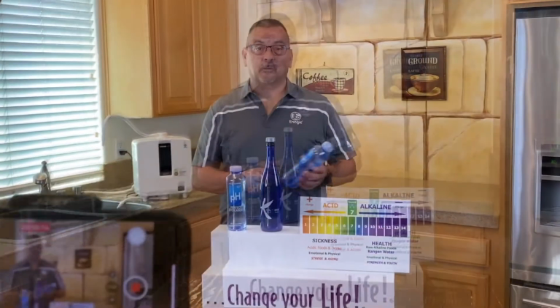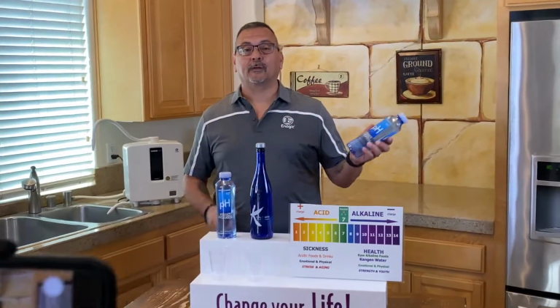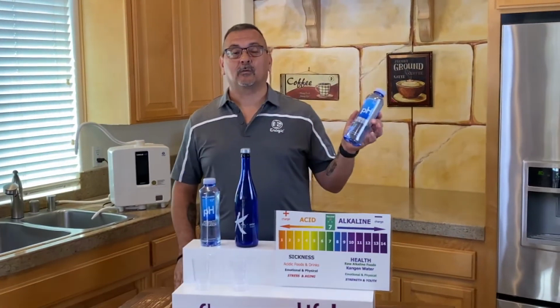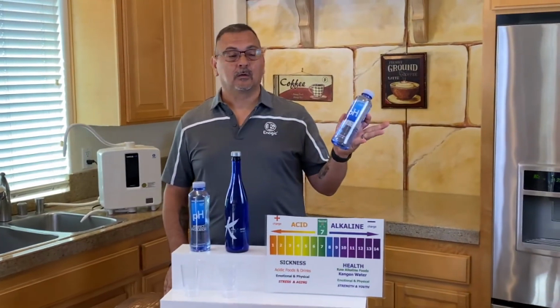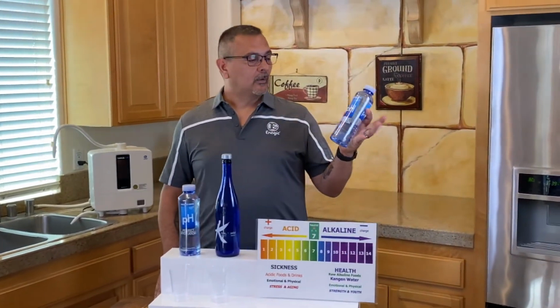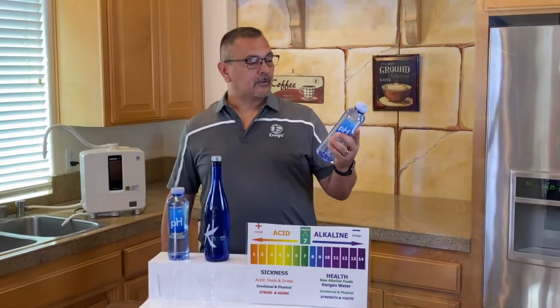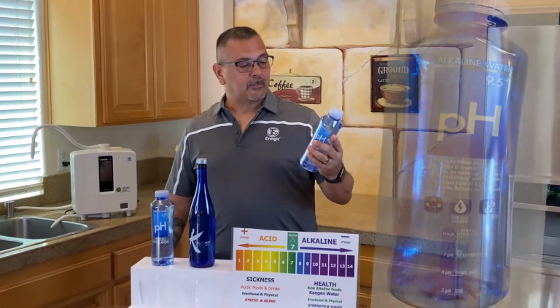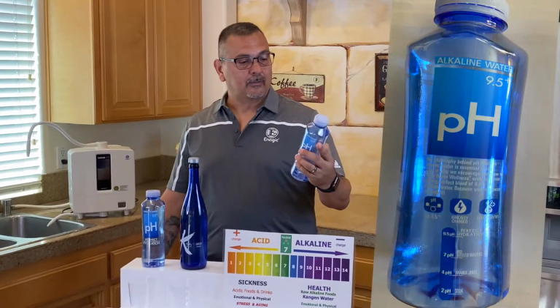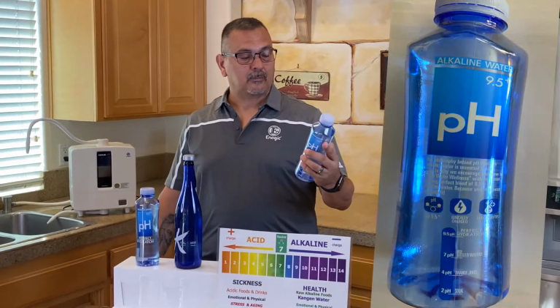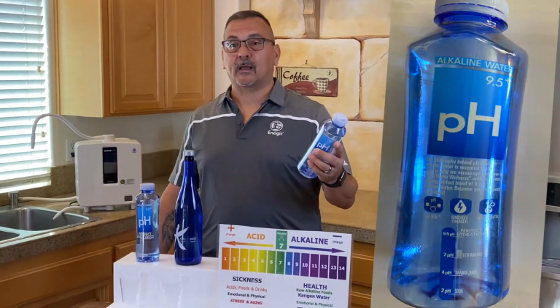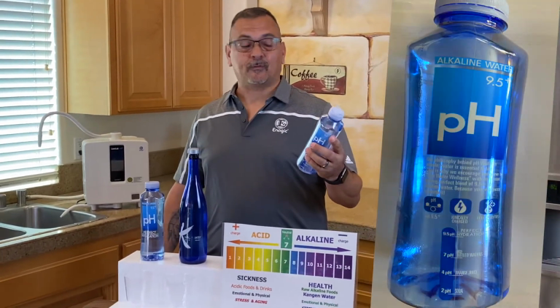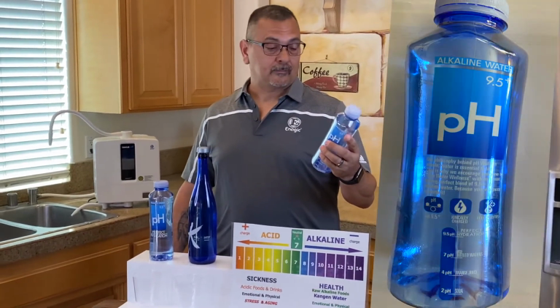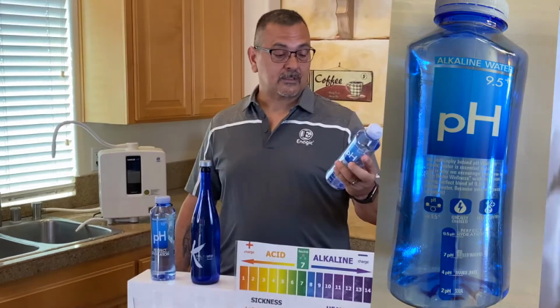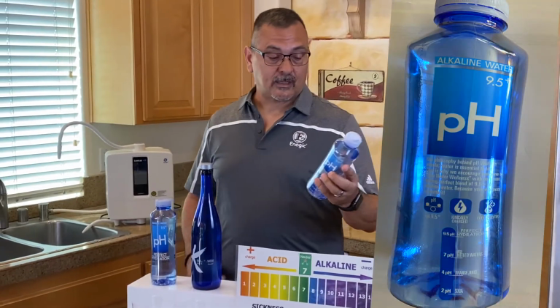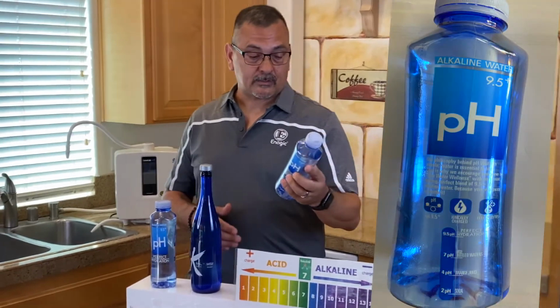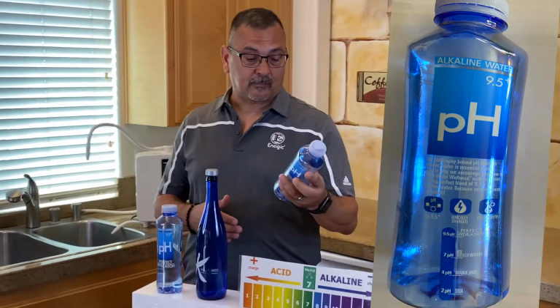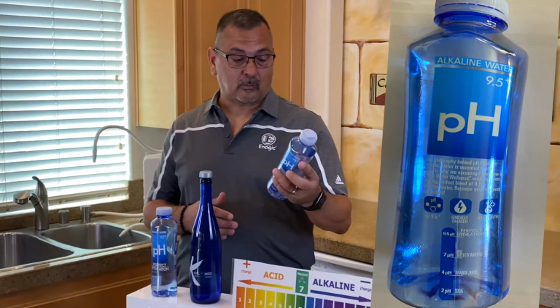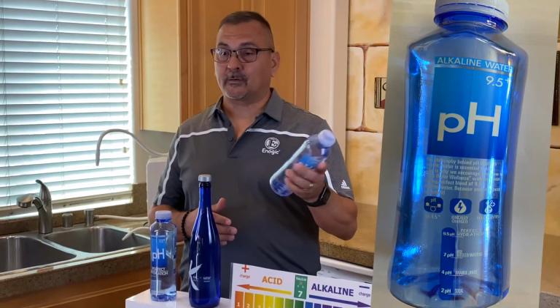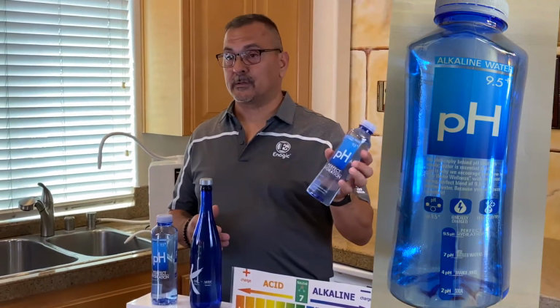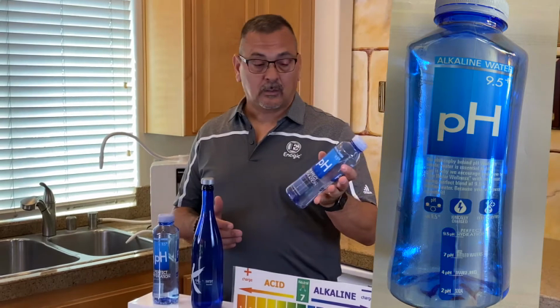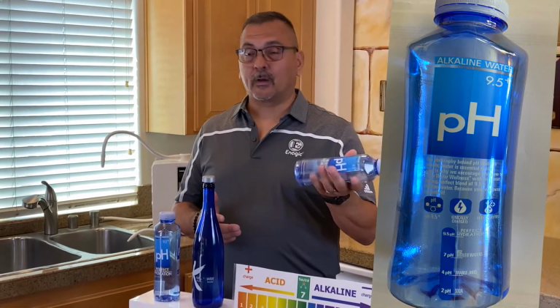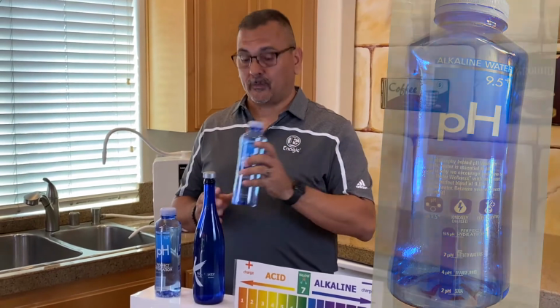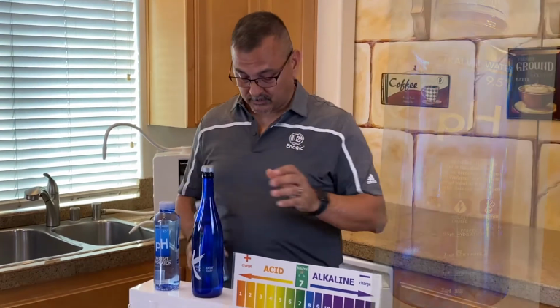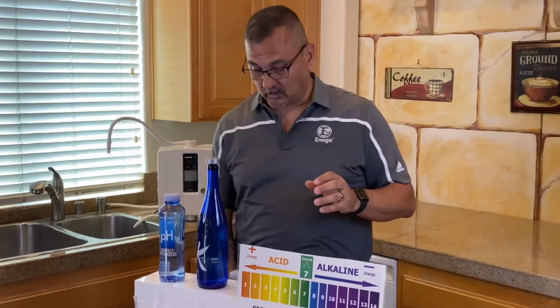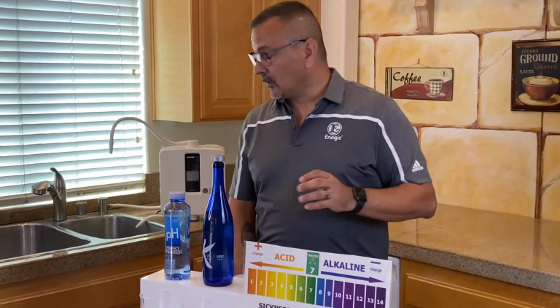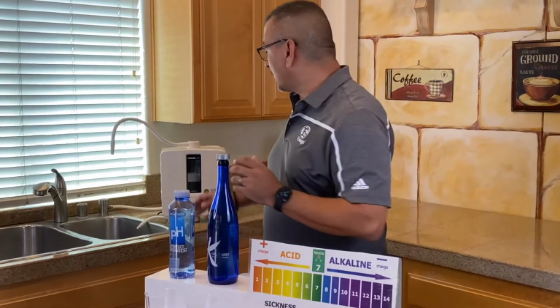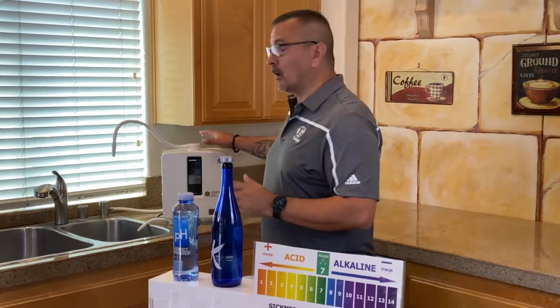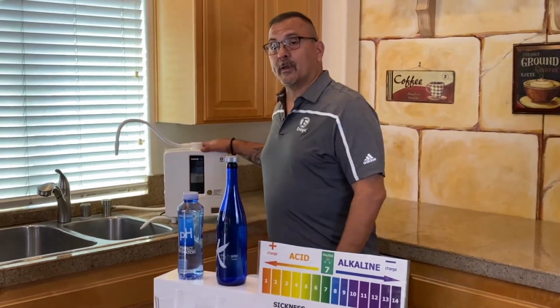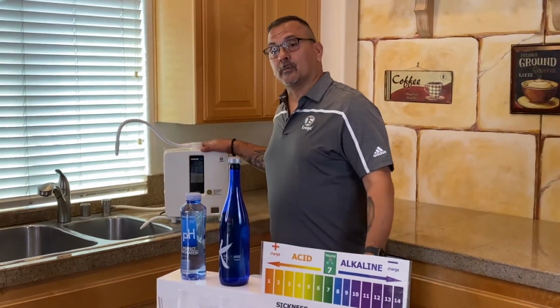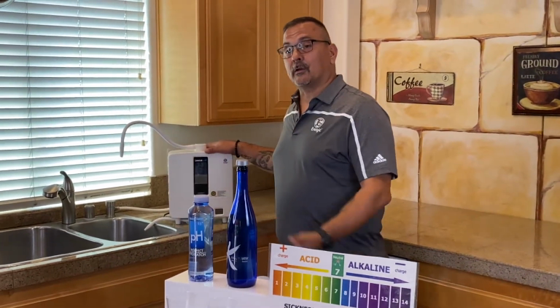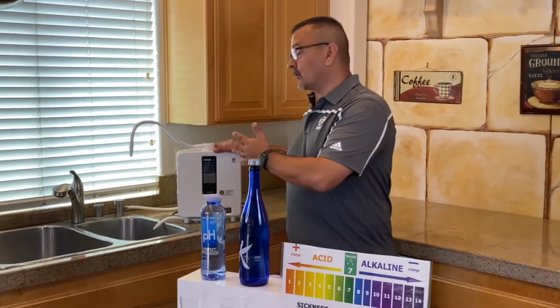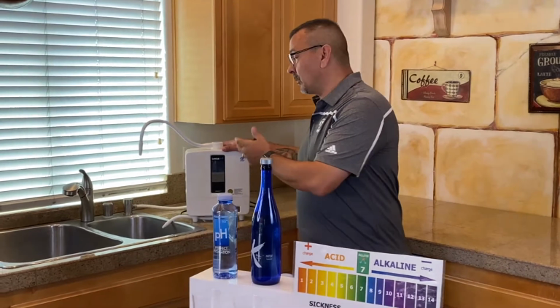This is called Perfect Hydration Water. Perfect Hydration is bottled, and it says it's 9.5. It says it has electrolytes — purified drinking water with electrolytes for taste. We're going to compare this to some of our amazing Kangen water that's made in our little machine here that comes out of our tap water.